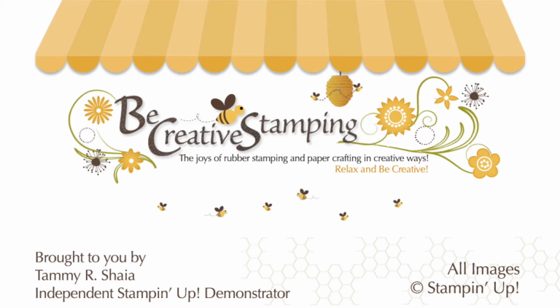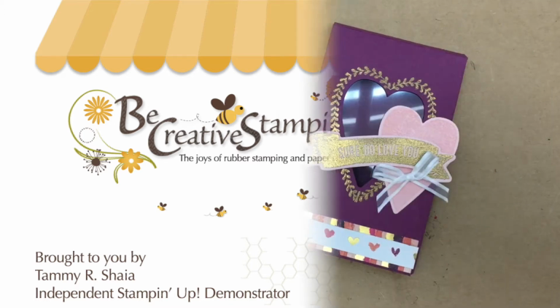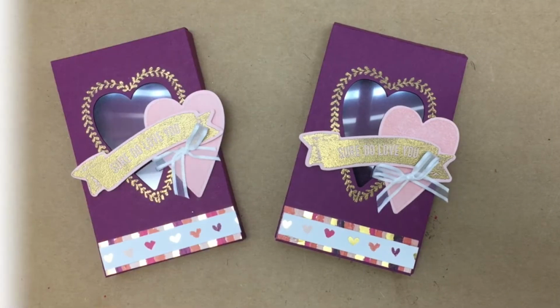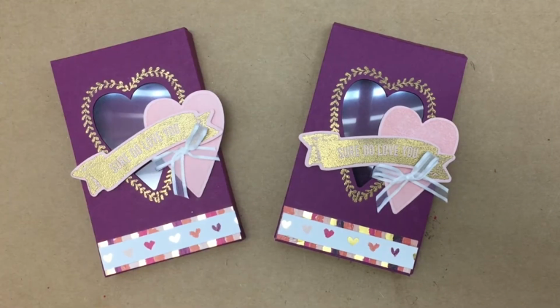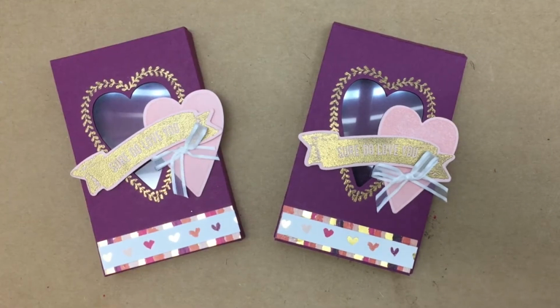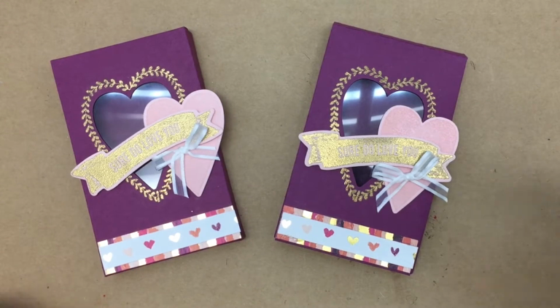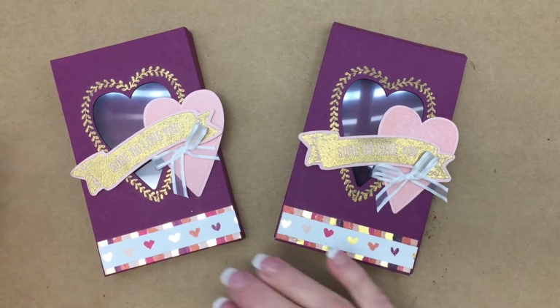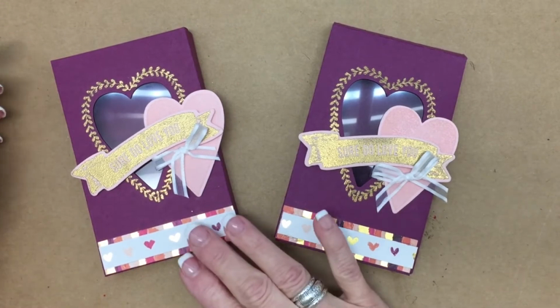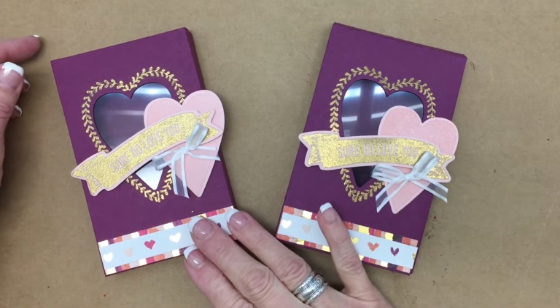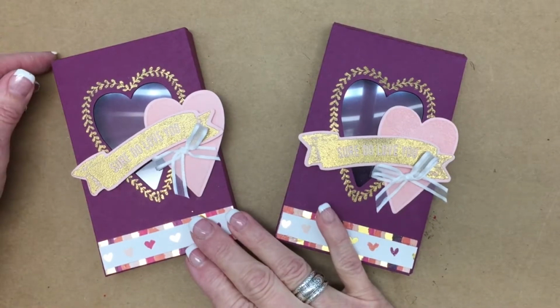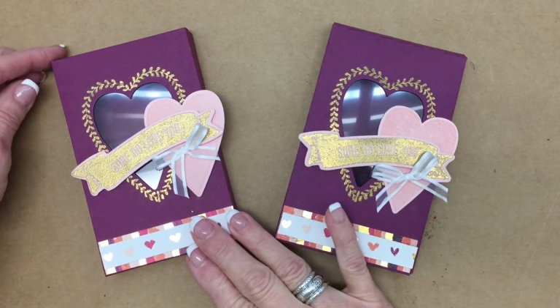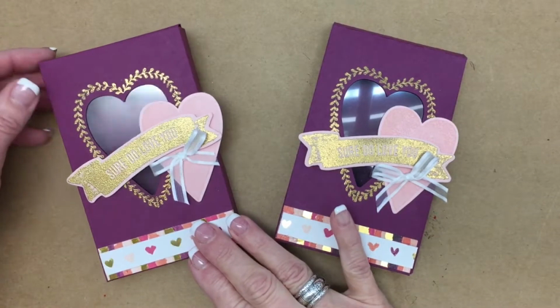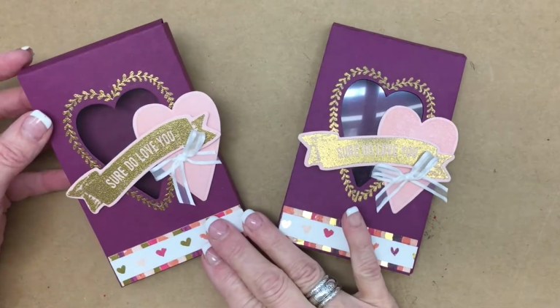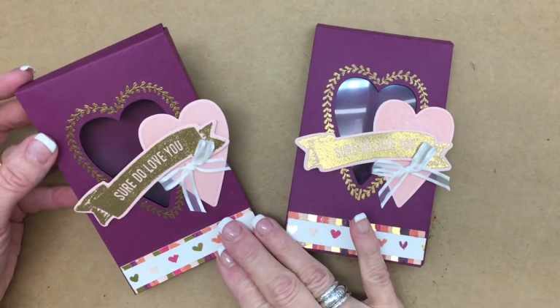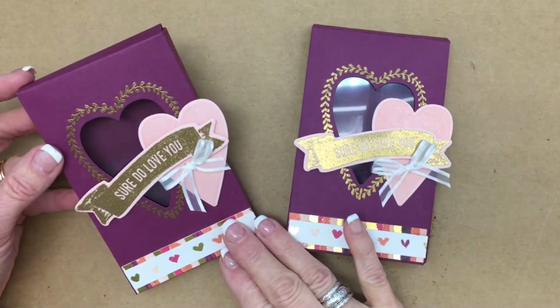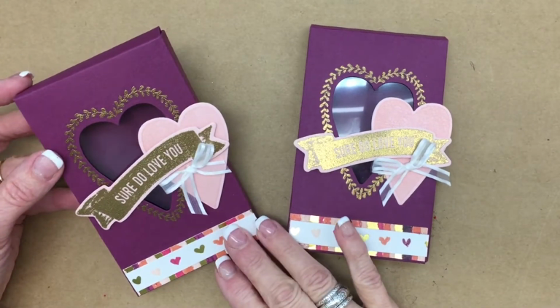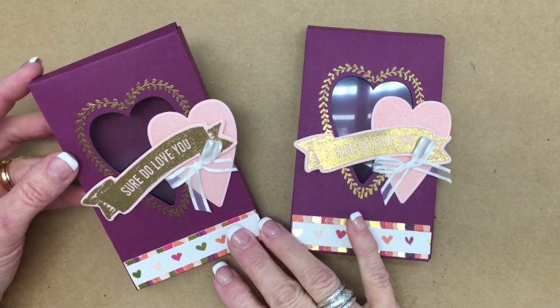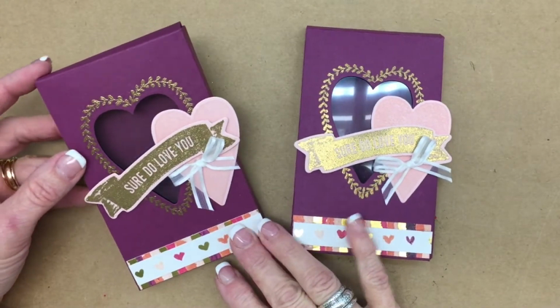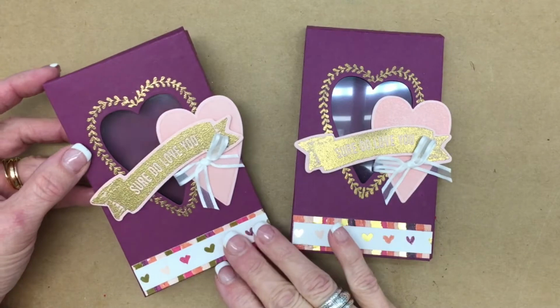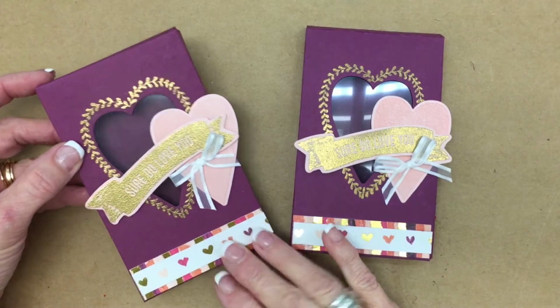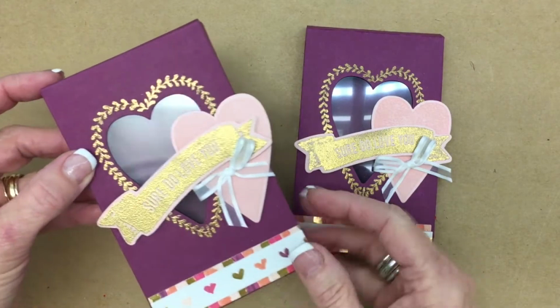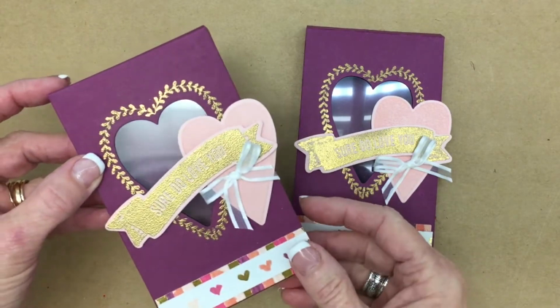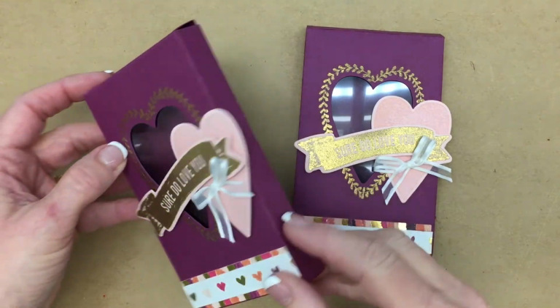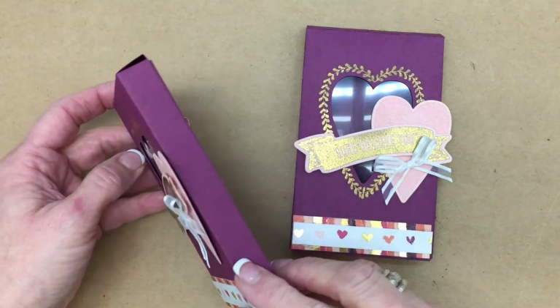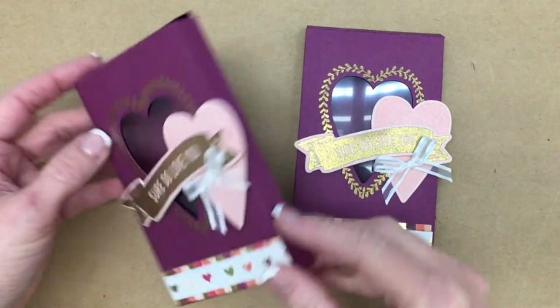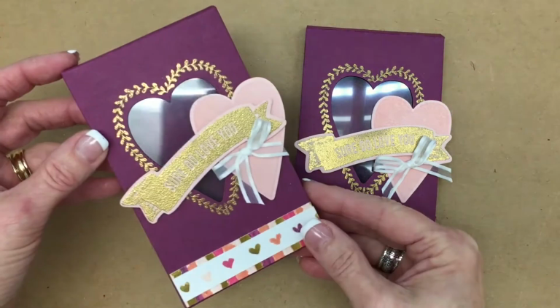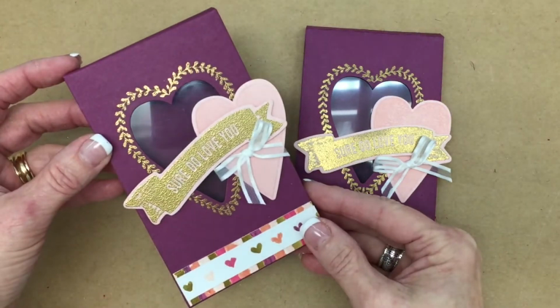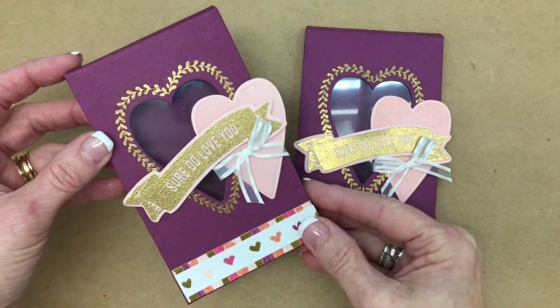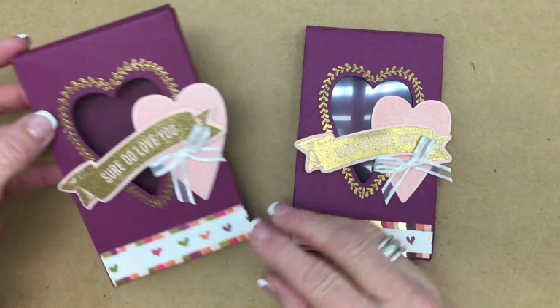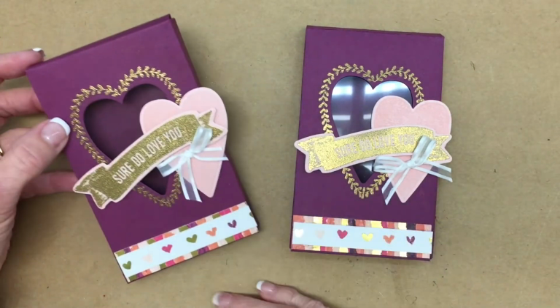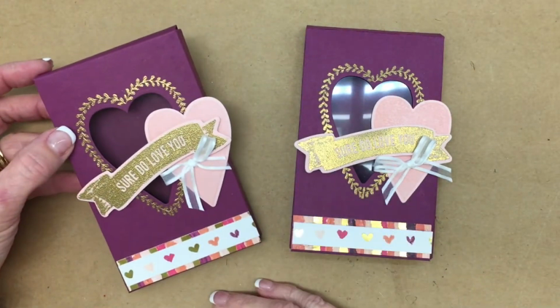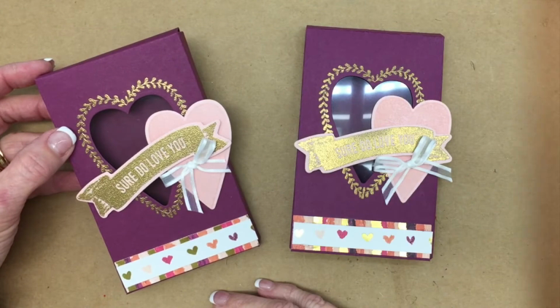Hi everyone. Welcome back to Be Creative Stamping. Today I'm going to share with you how to make this adorable little box just in time for Valentine's Day.